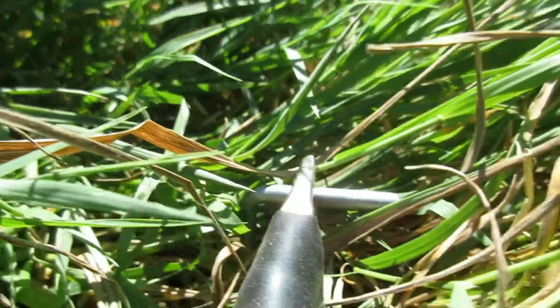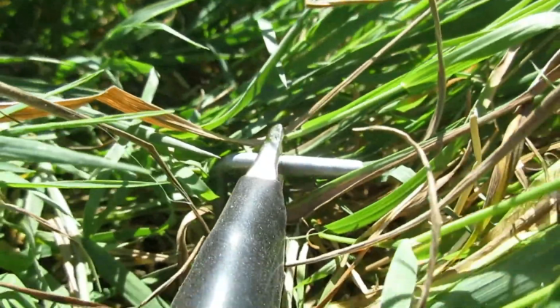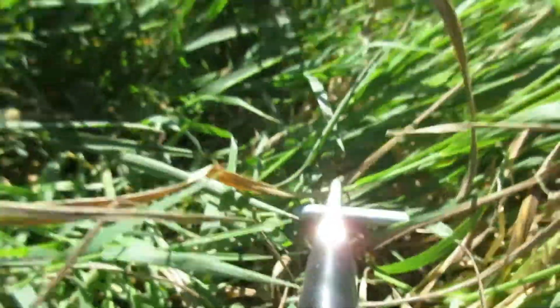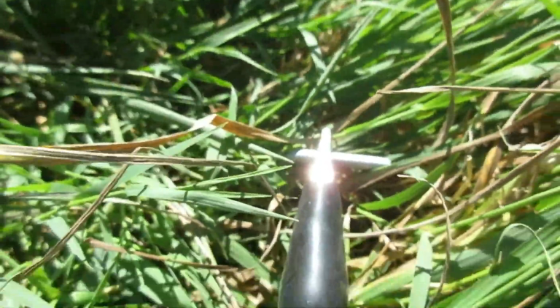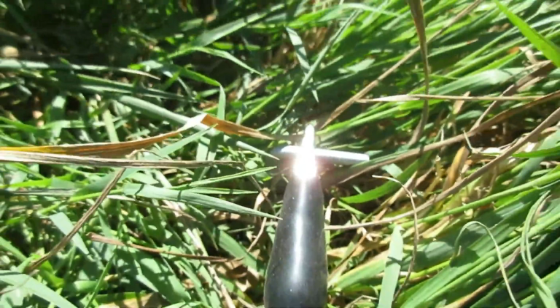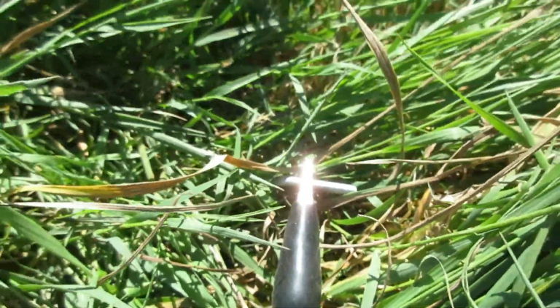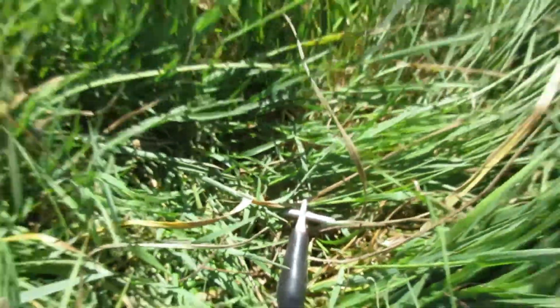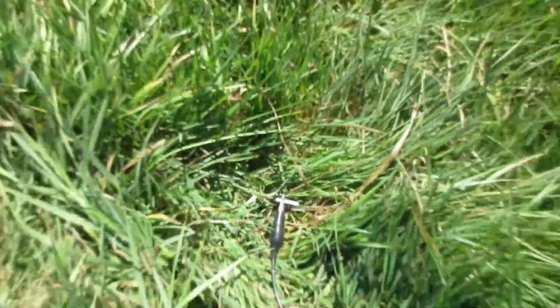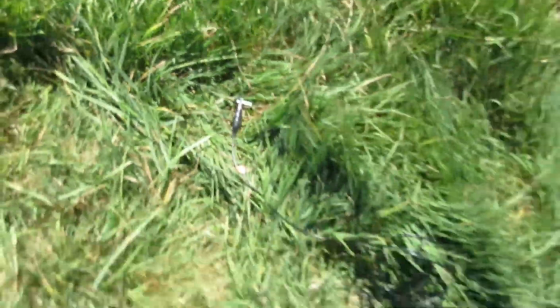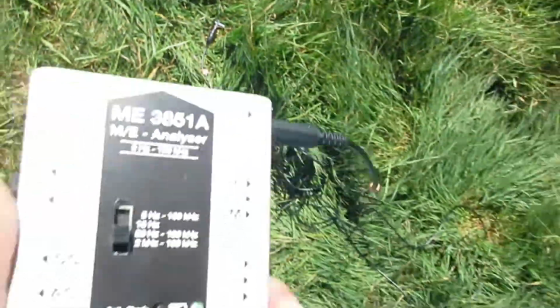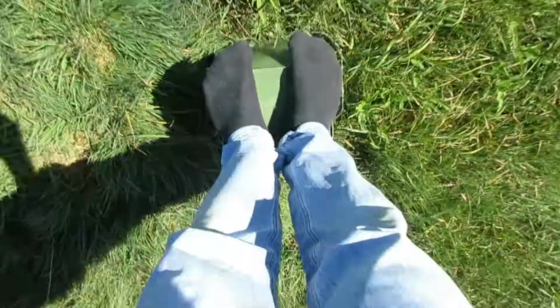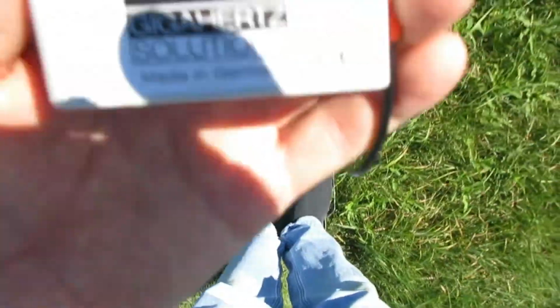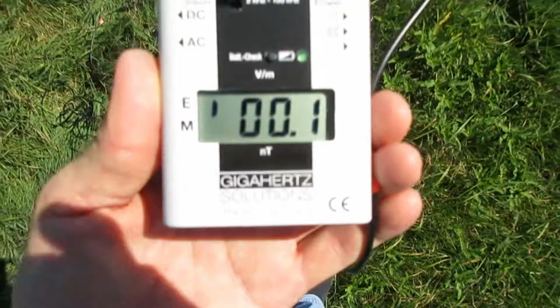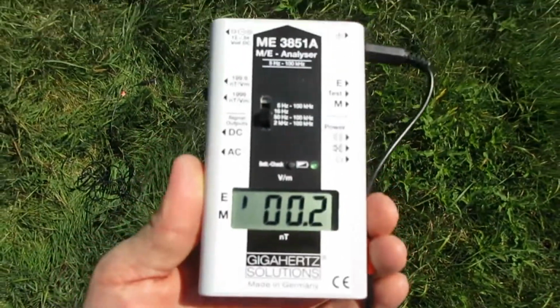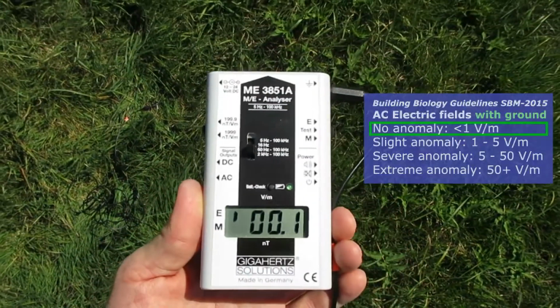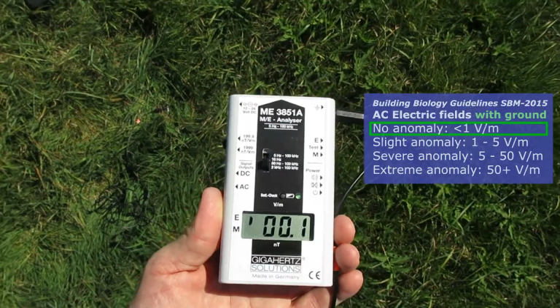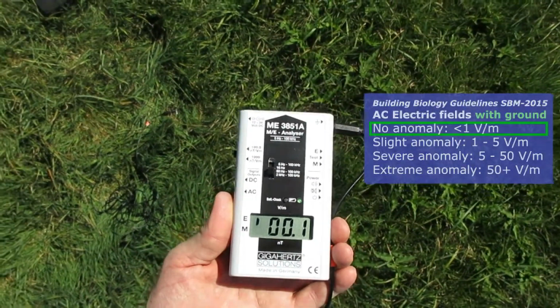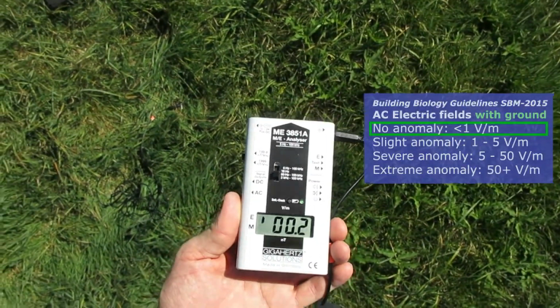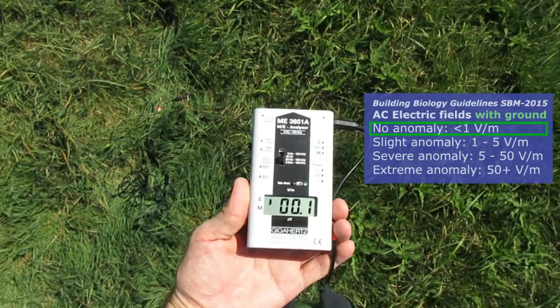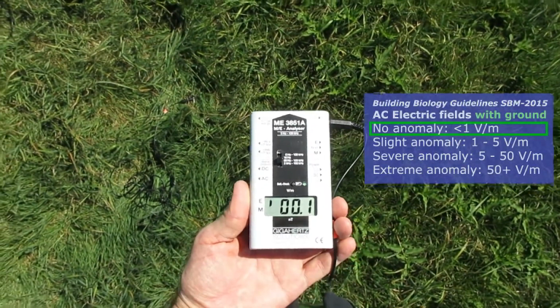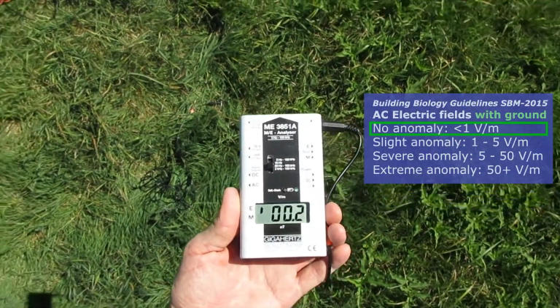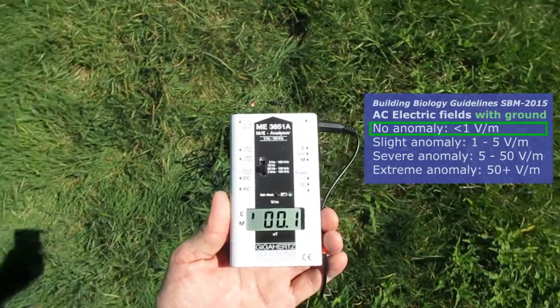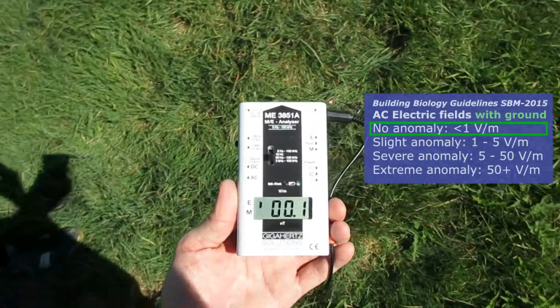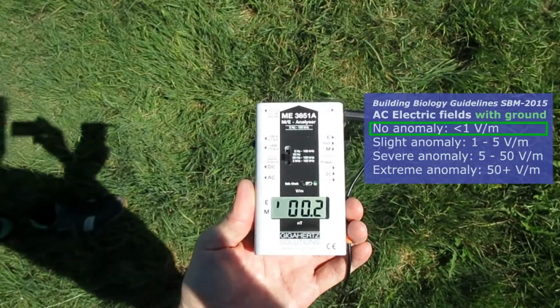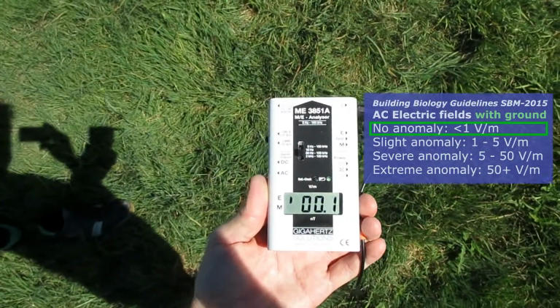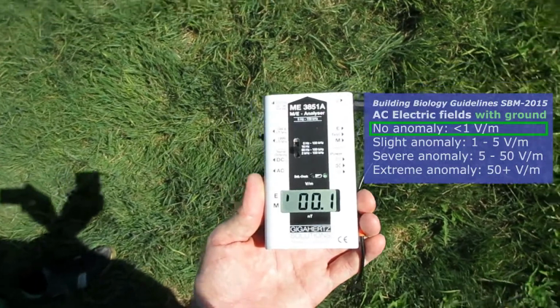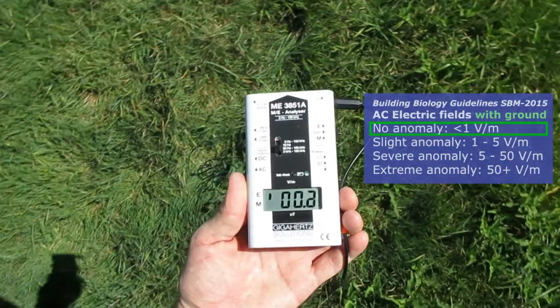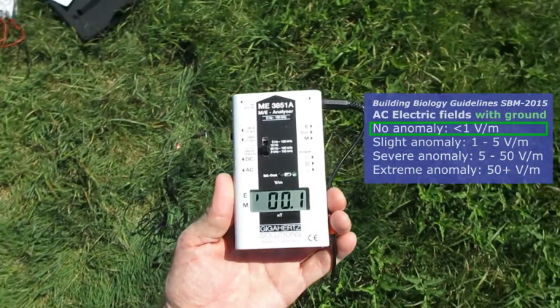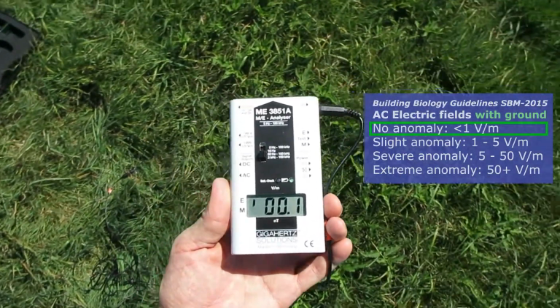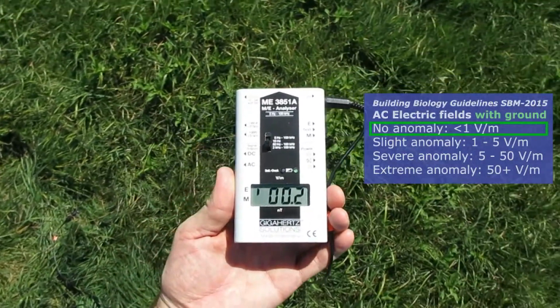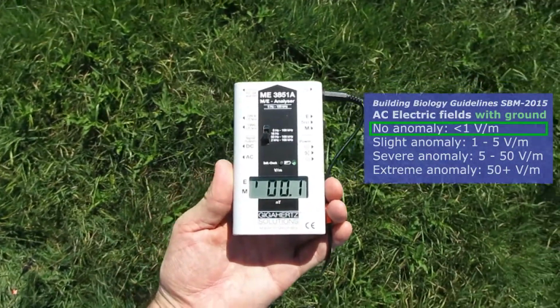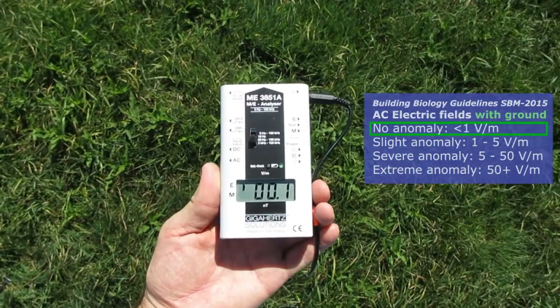I use the crude 6-inch undeep ground here. Standing on a plastic box, the grounded AC electric measurement between 50 Hz to 100 kHz is practically 0.